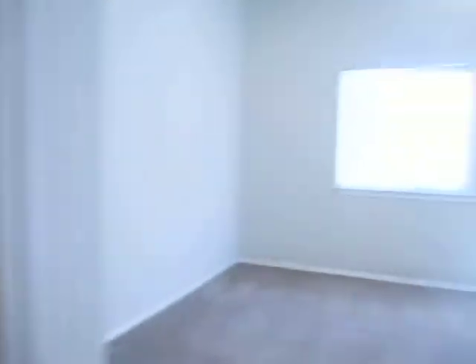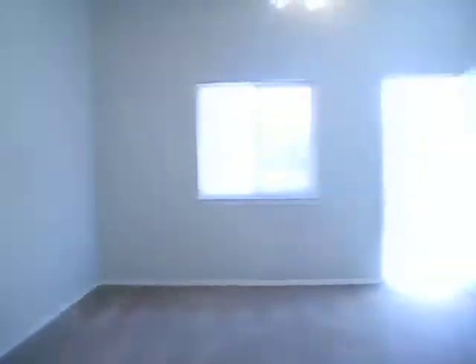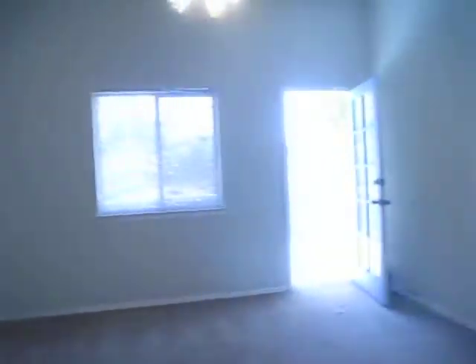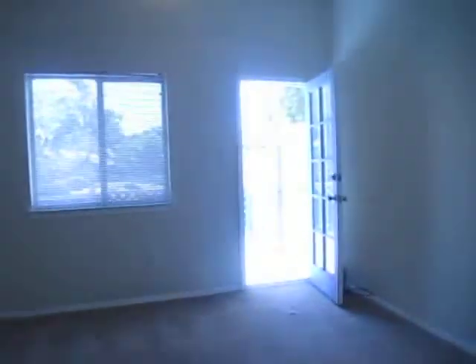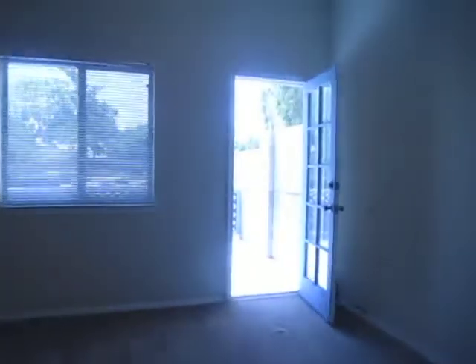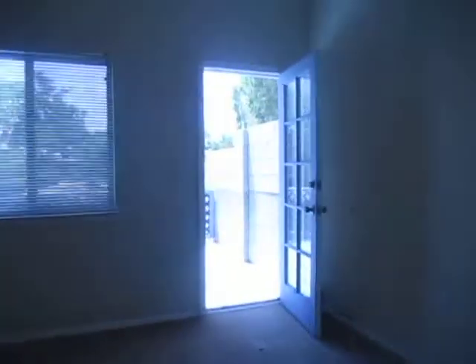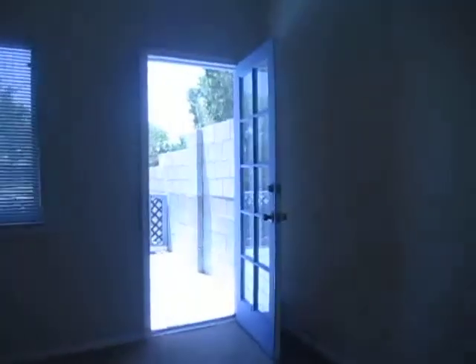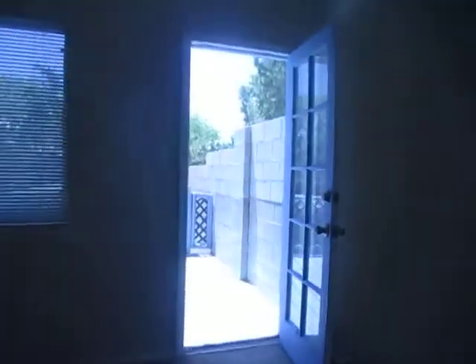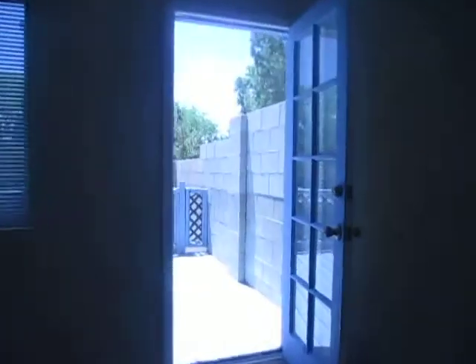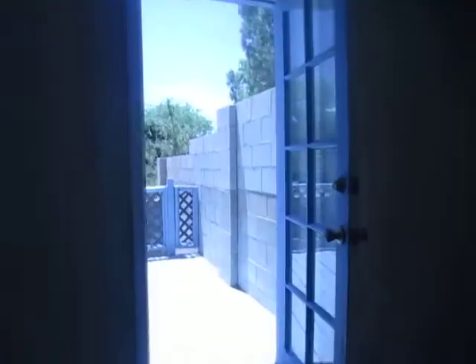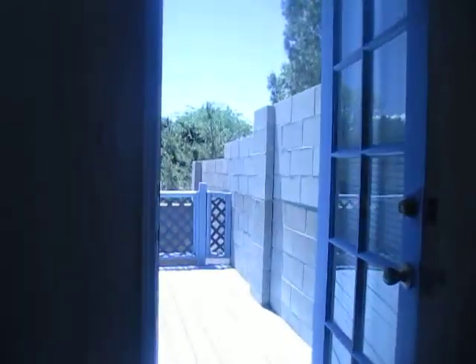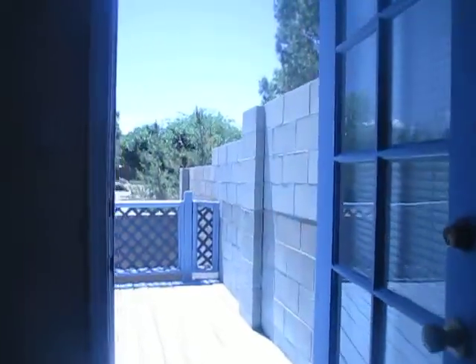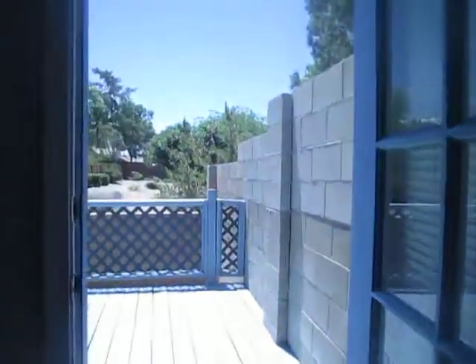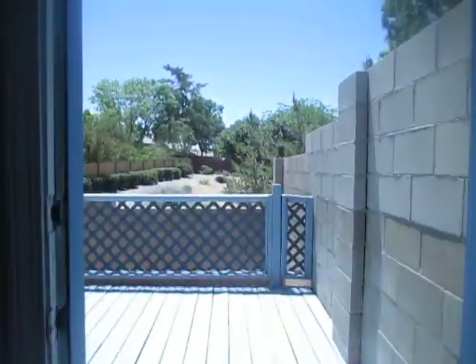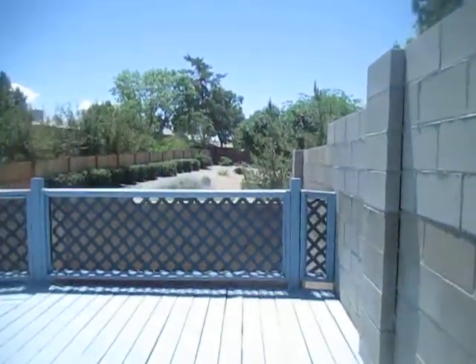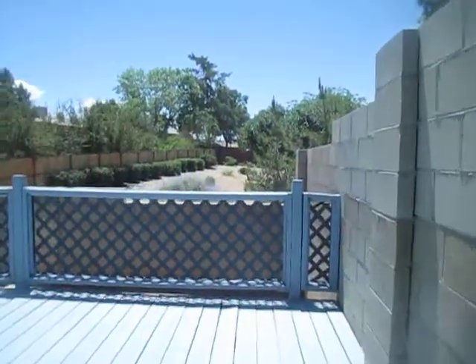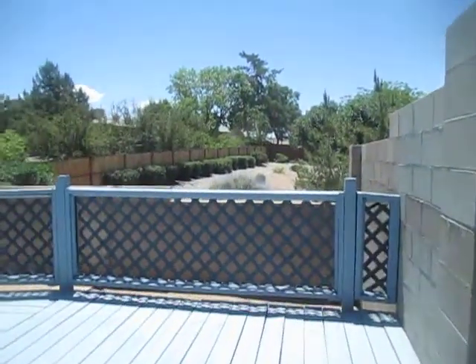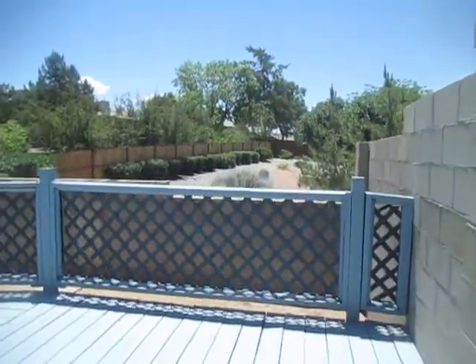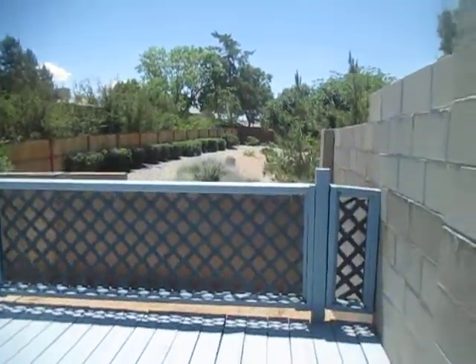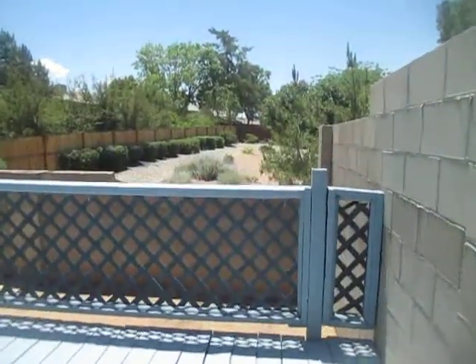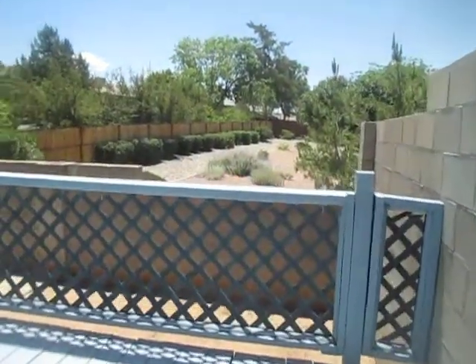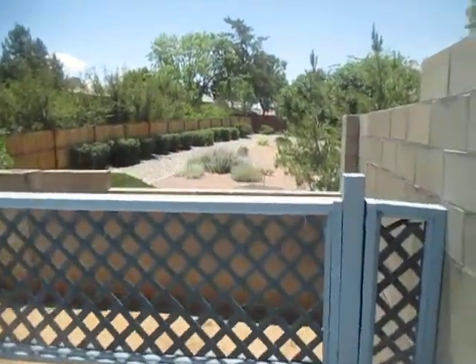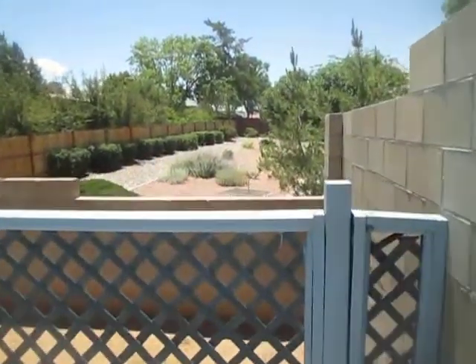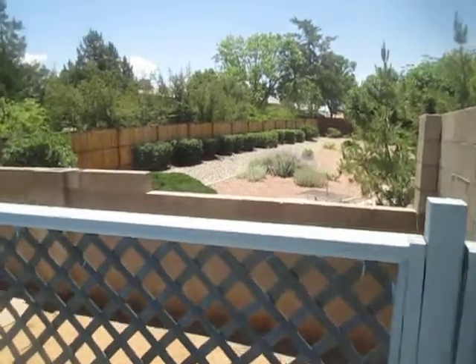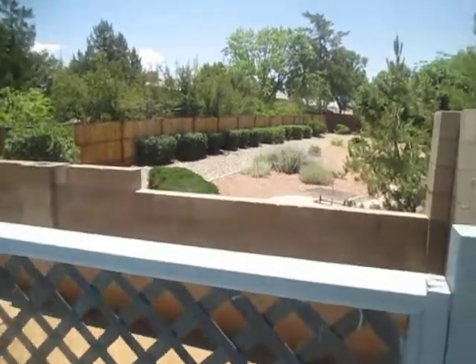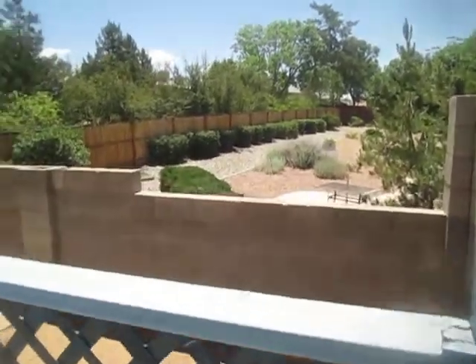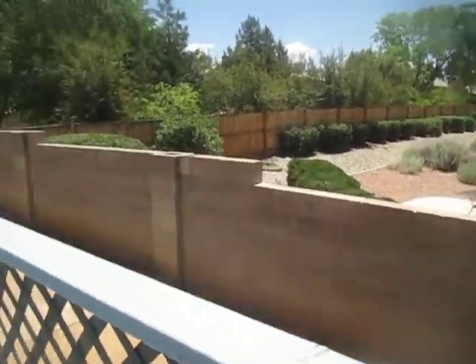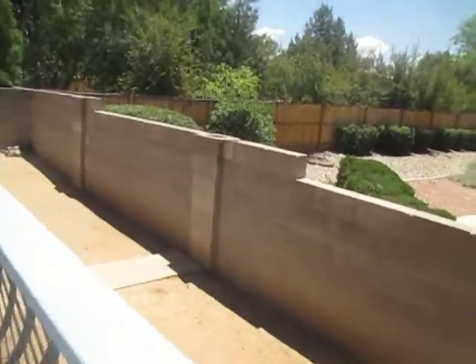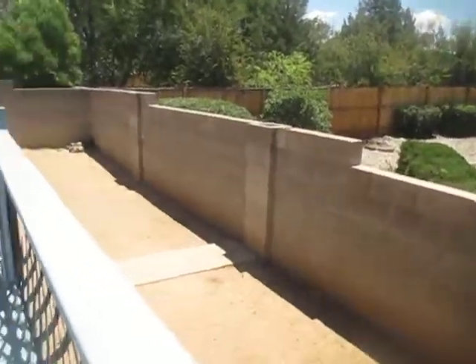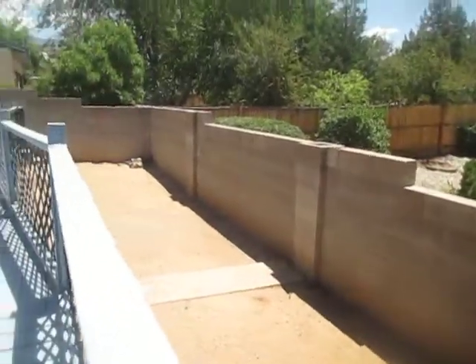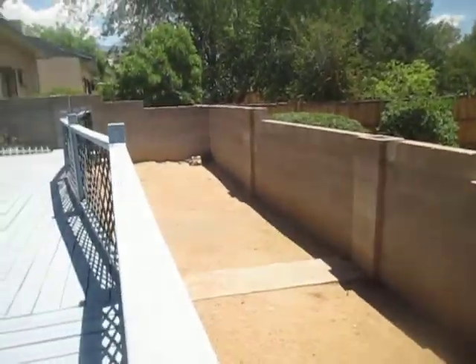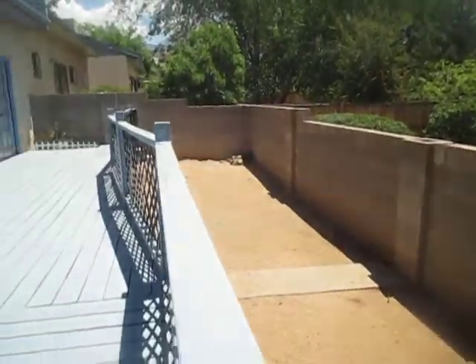Now going out to the backyard, you'll see that we've got a nice deck. And then there's a section beneath for entertaining and enjoying the summer and winter months.